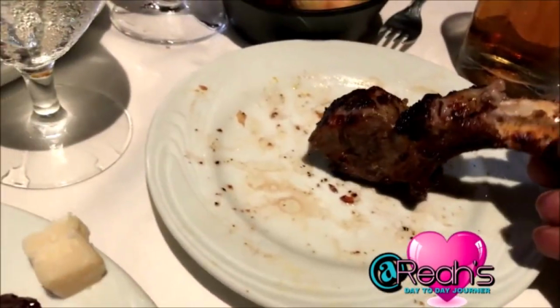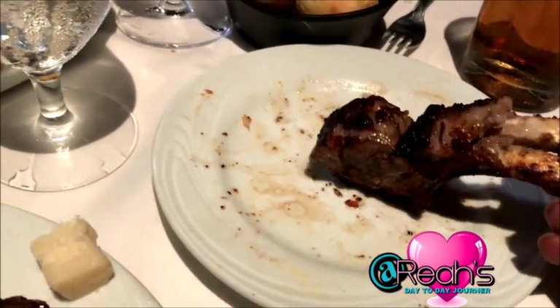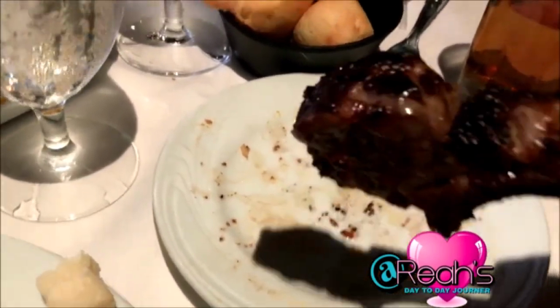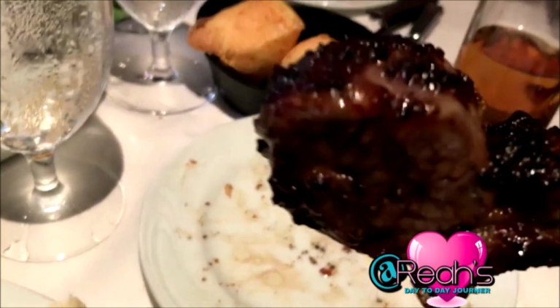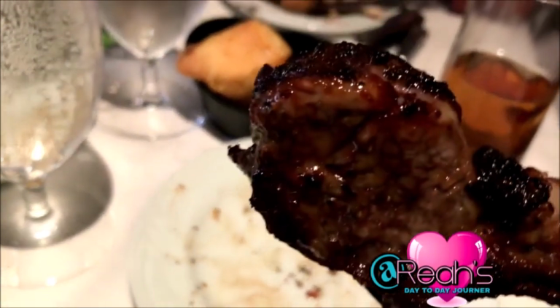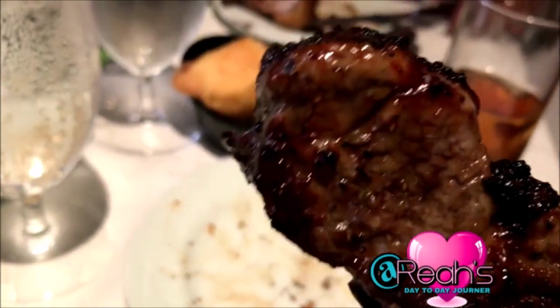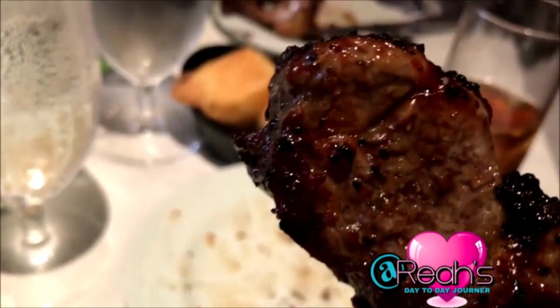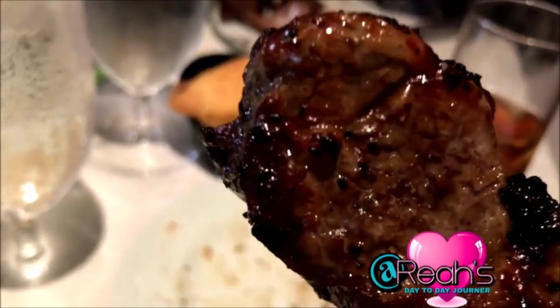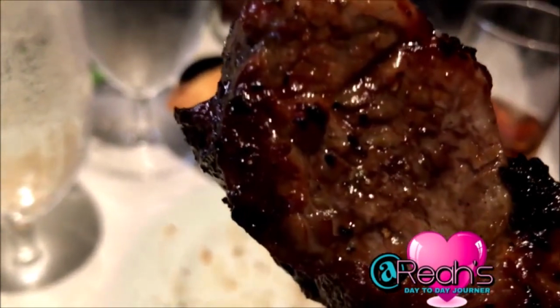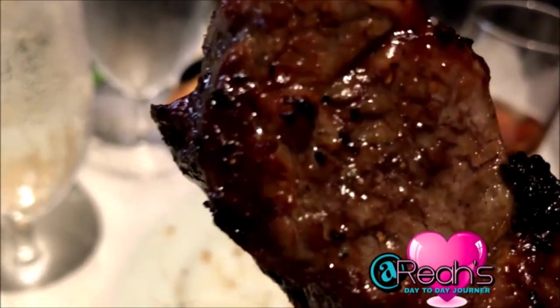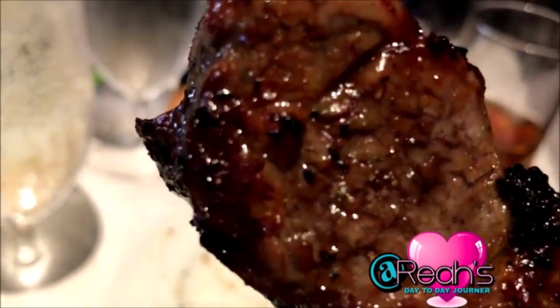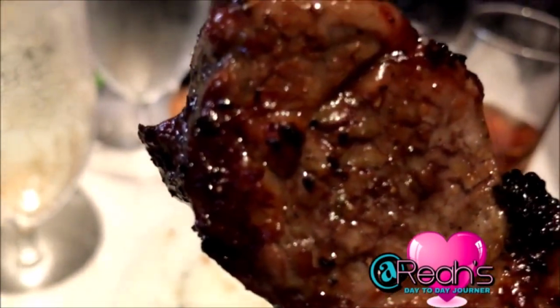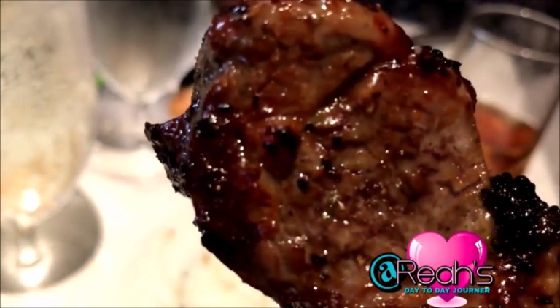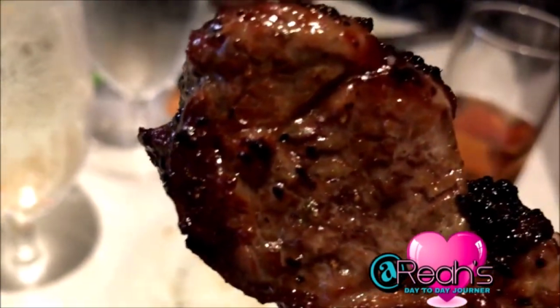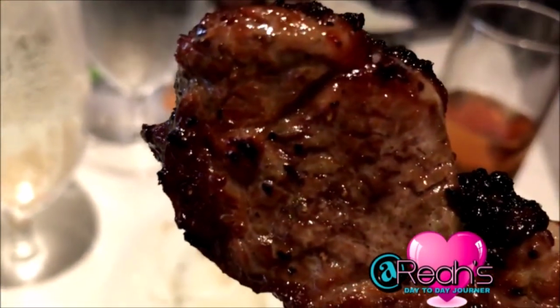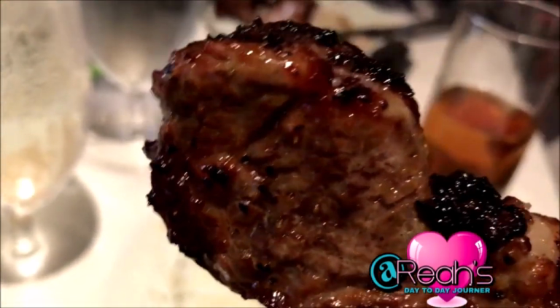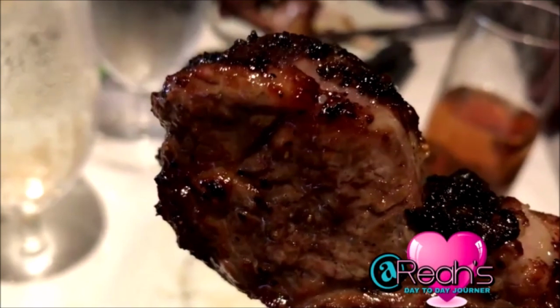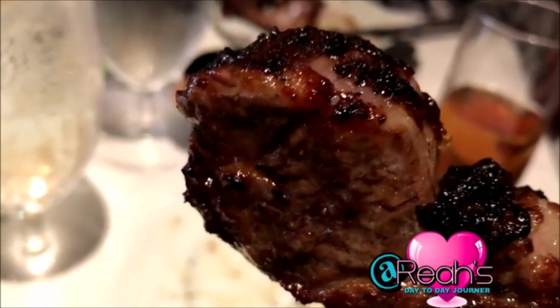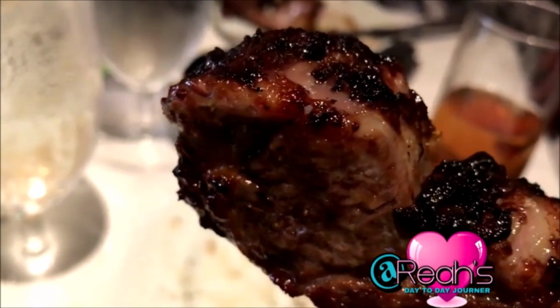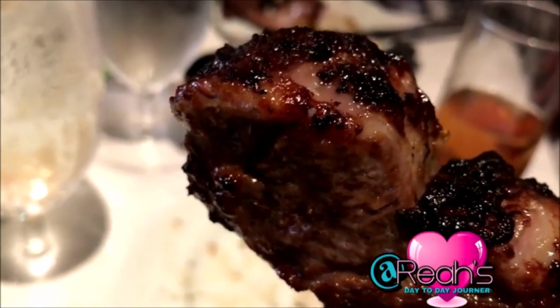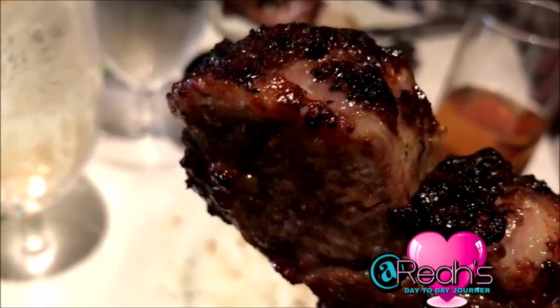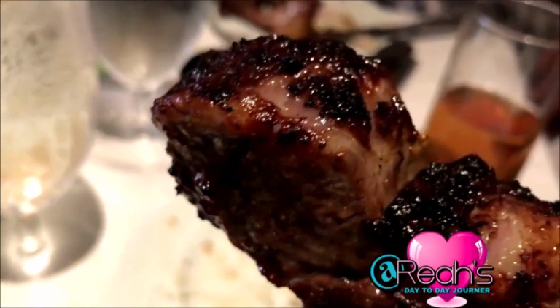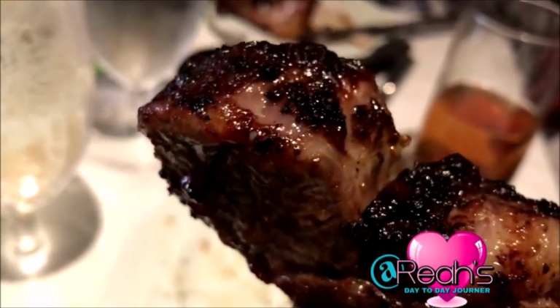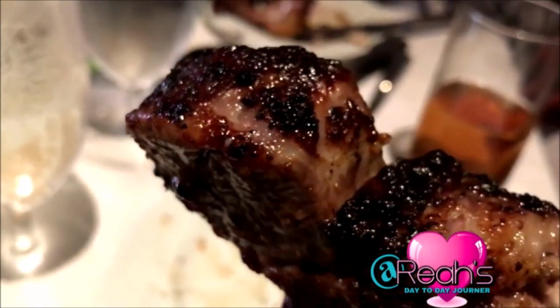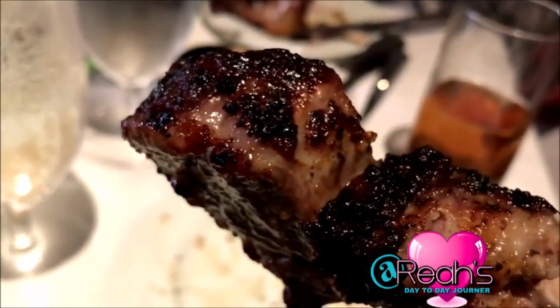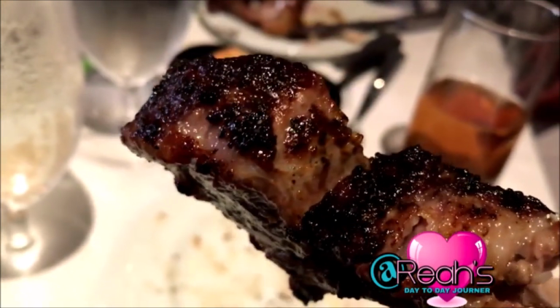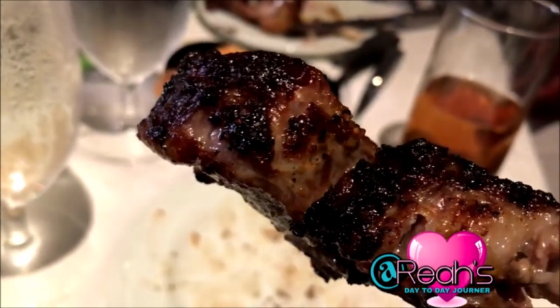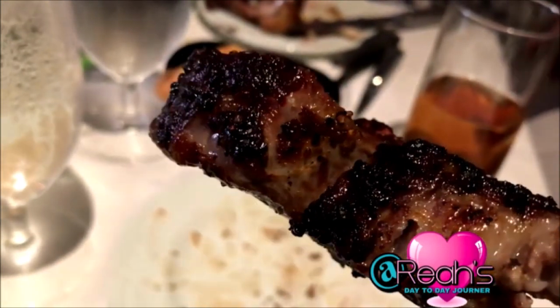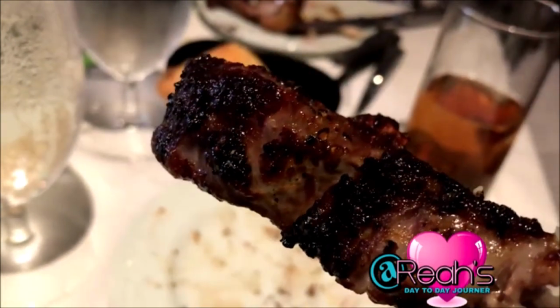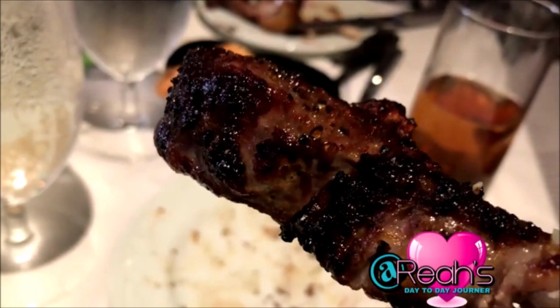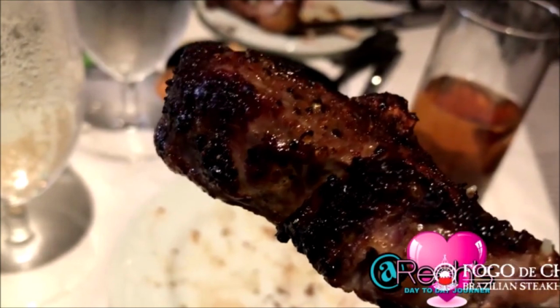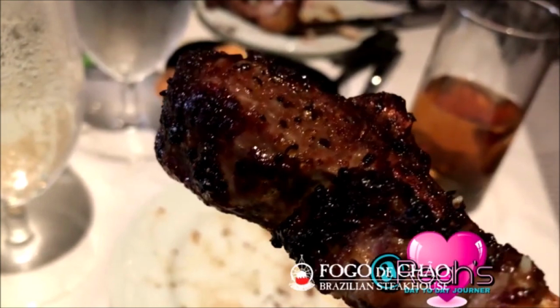Alright guys, that's pretty much it for my review of Fogo de Chao. It's a really good Brazilian steakhouse. If you're in downtown Los Angeles, please check them out — I give them five stars all the way across.